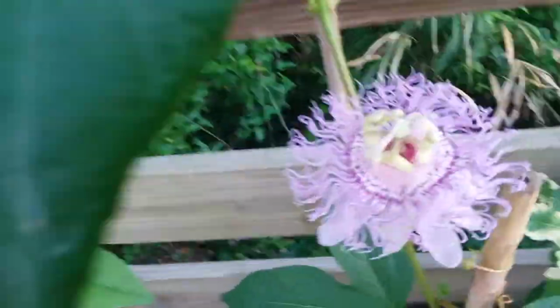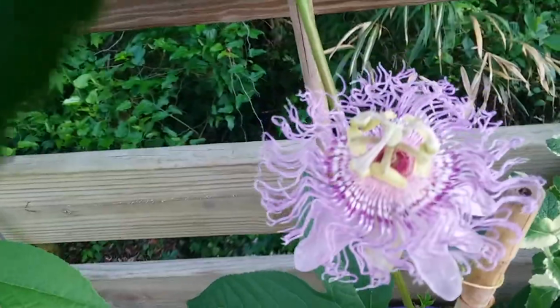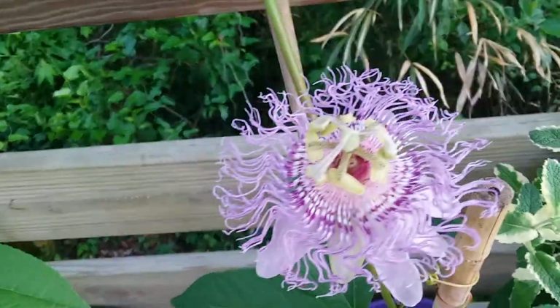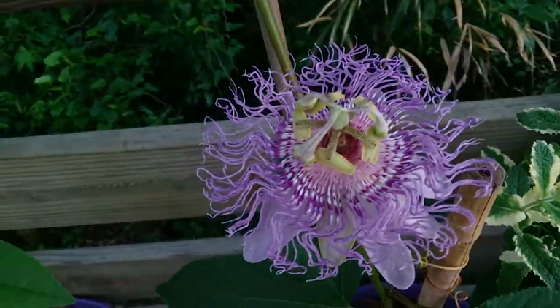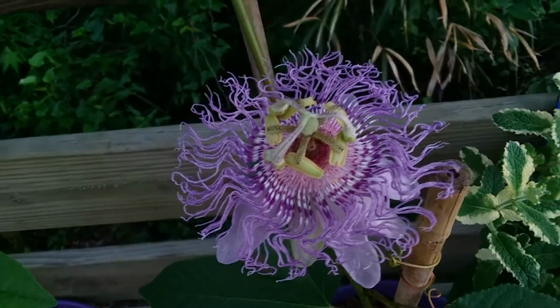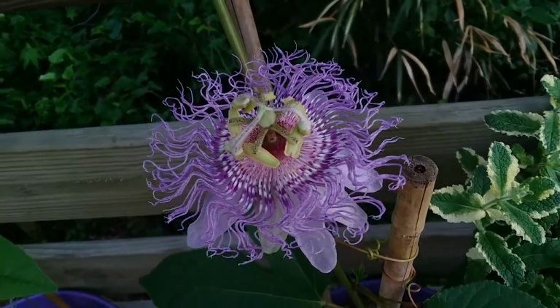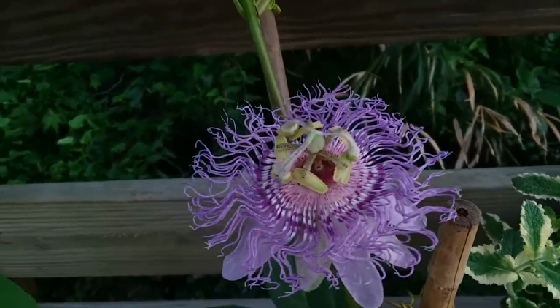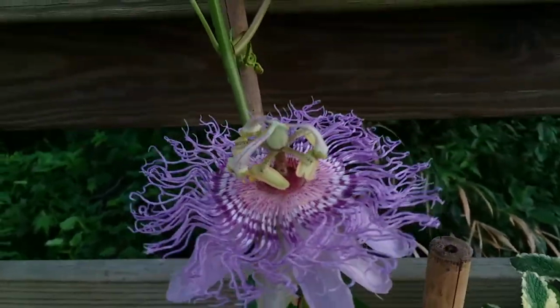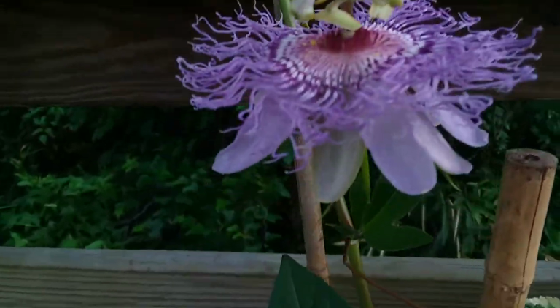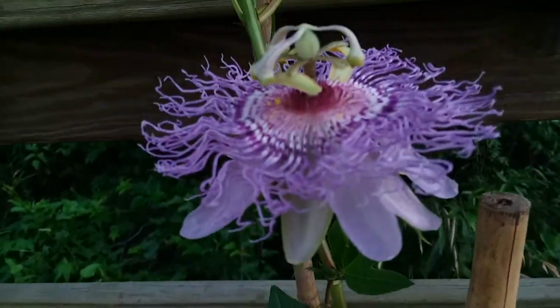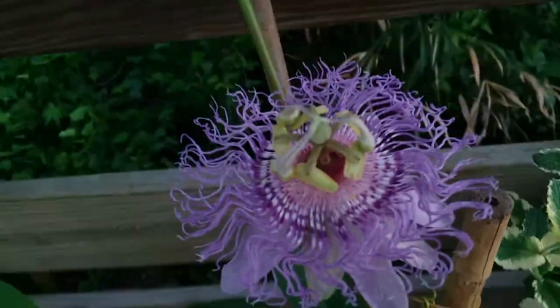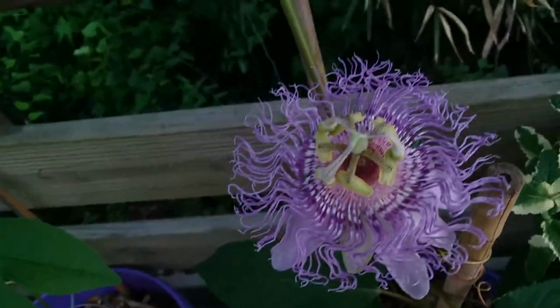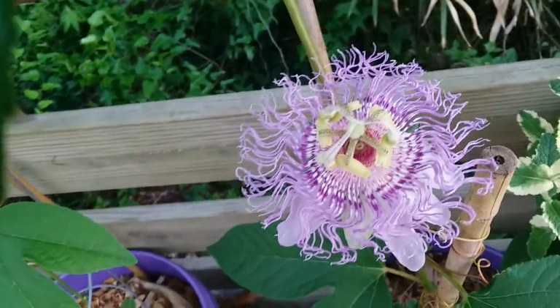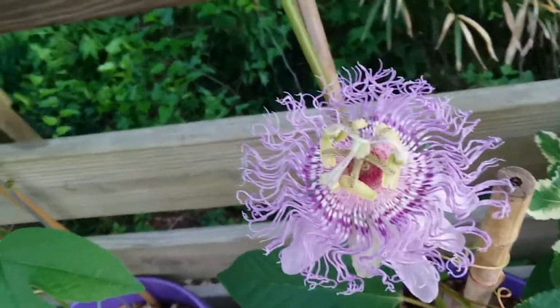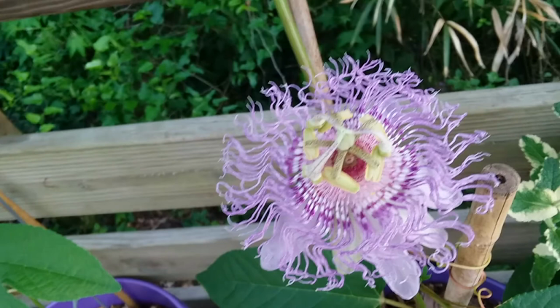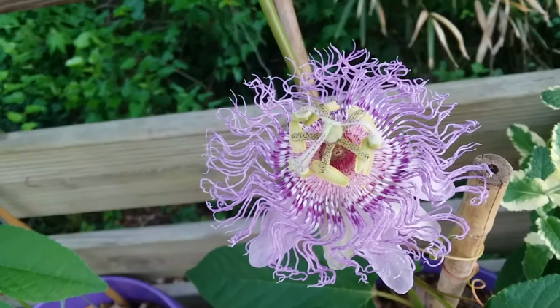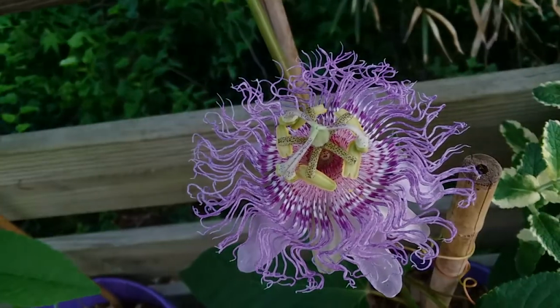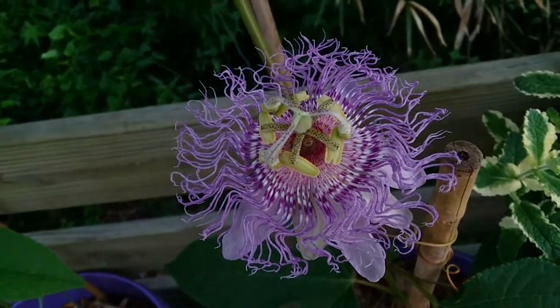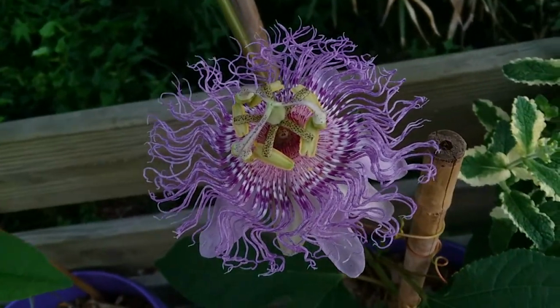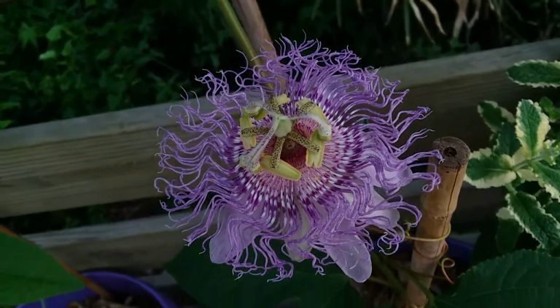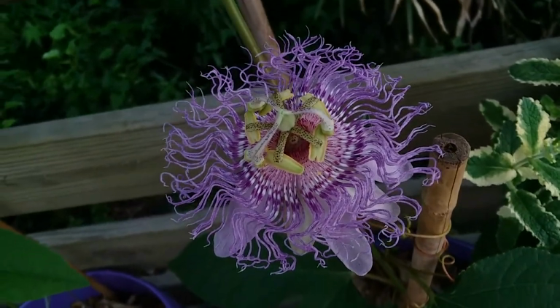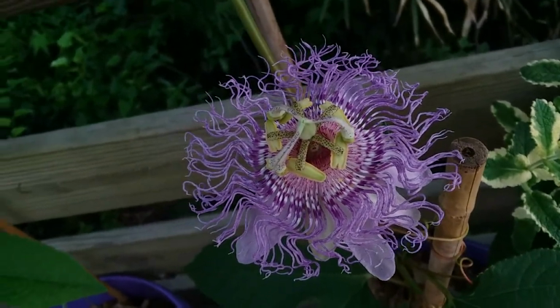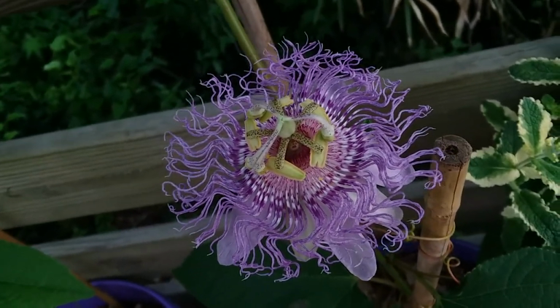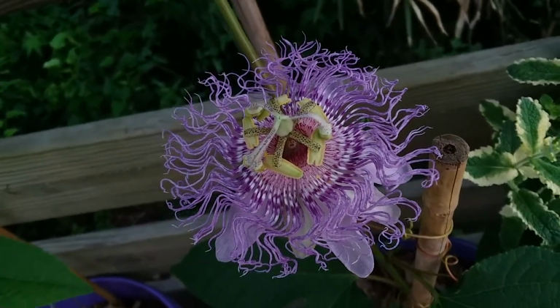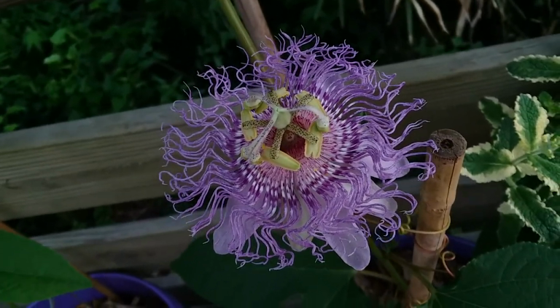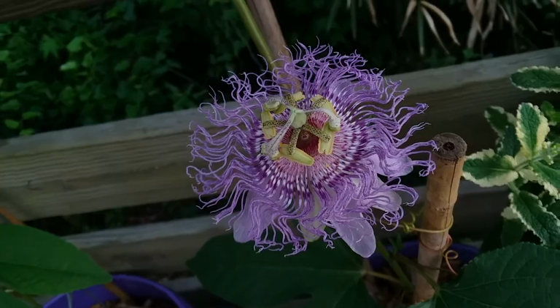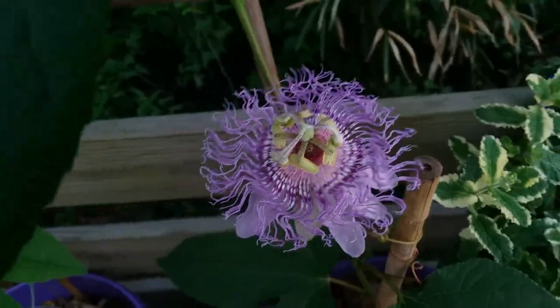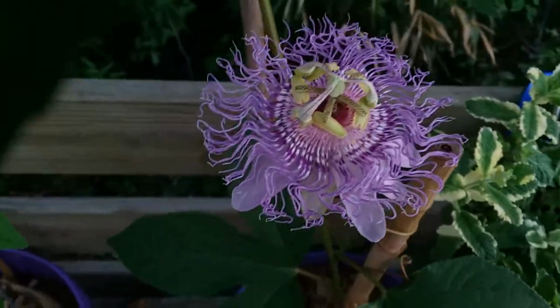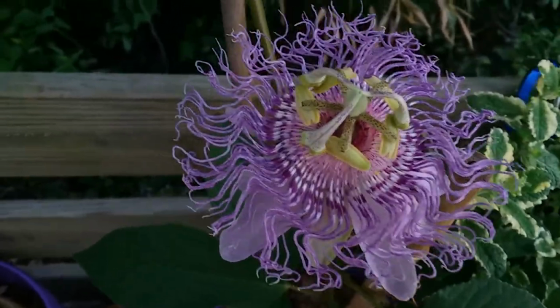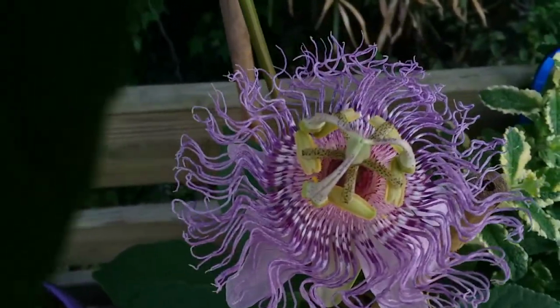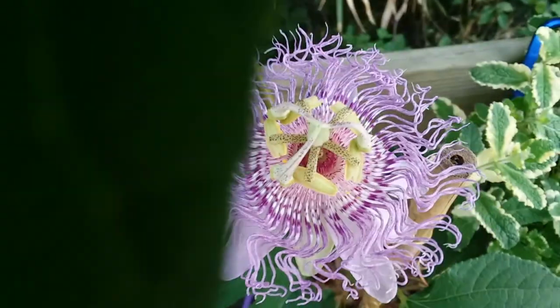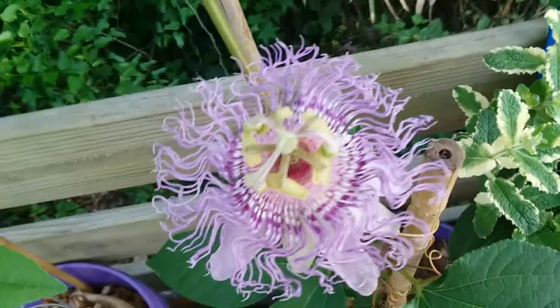Anyways, it's the passionflower. And yes, this is native to the United States, native to Georgia, and many other states. It's not an alien even though it looks like it.